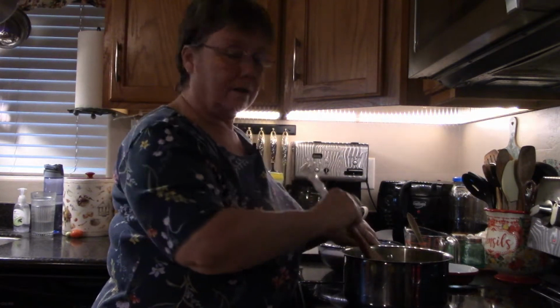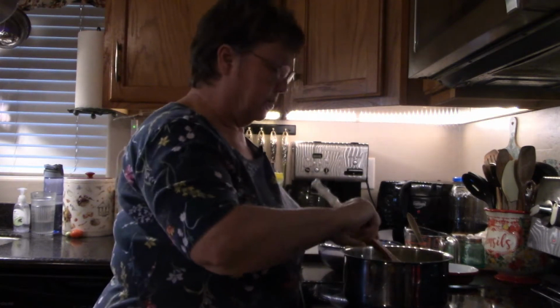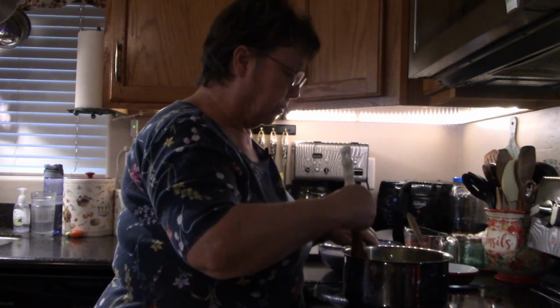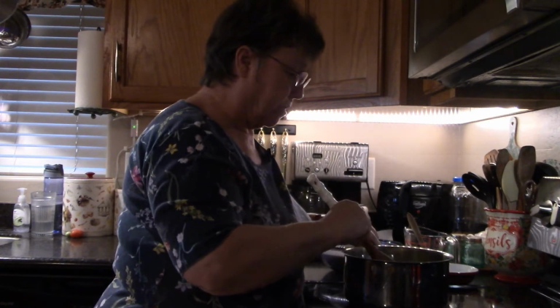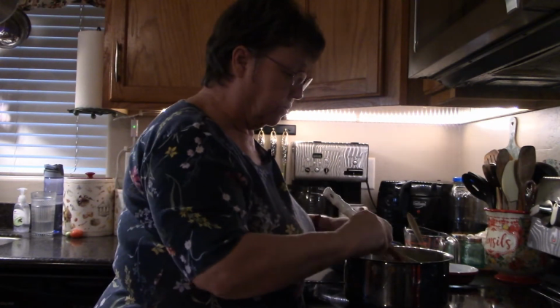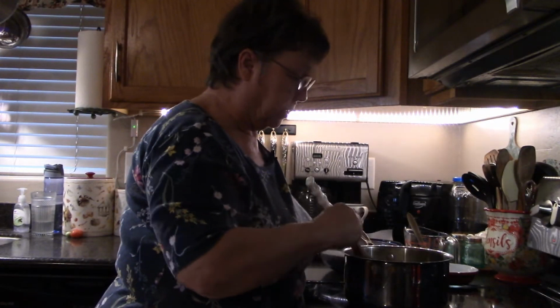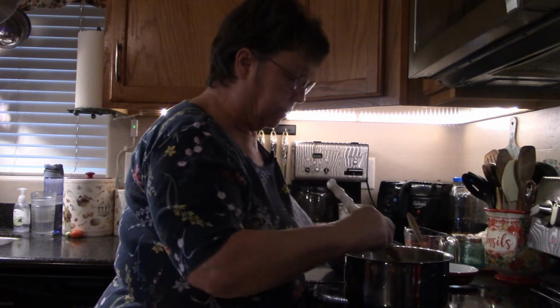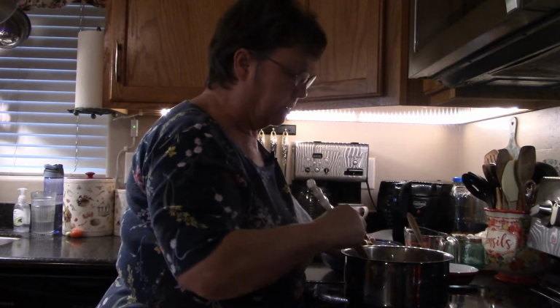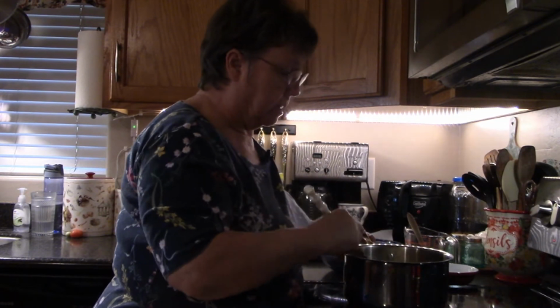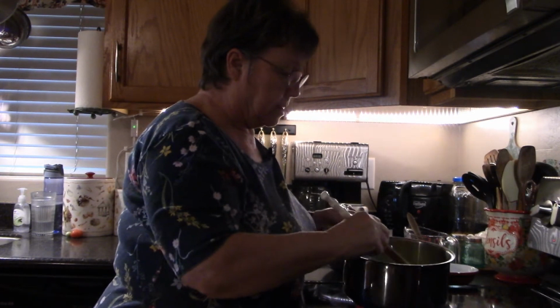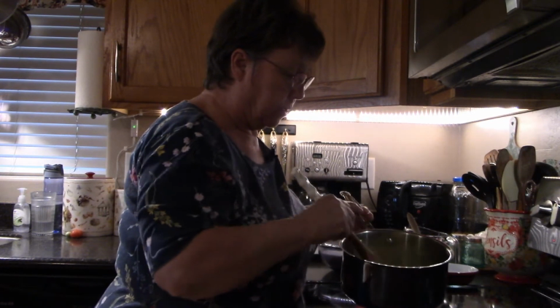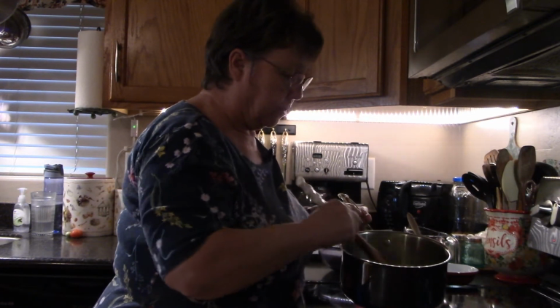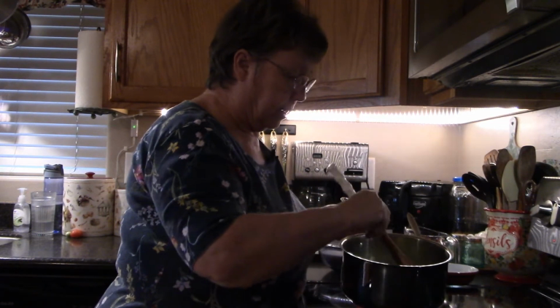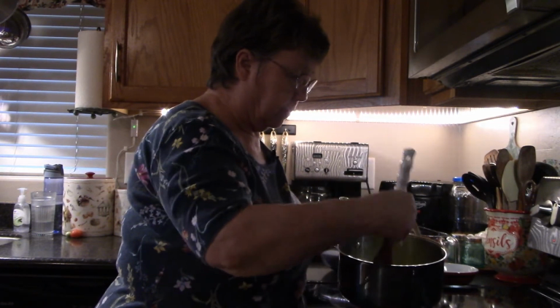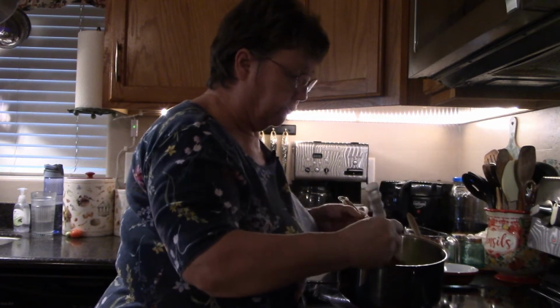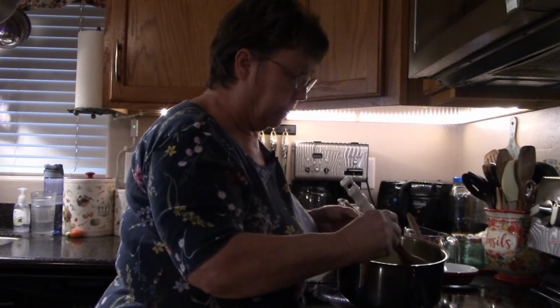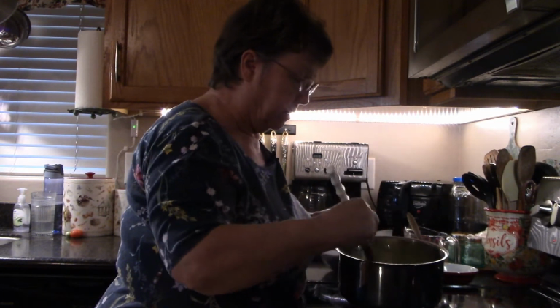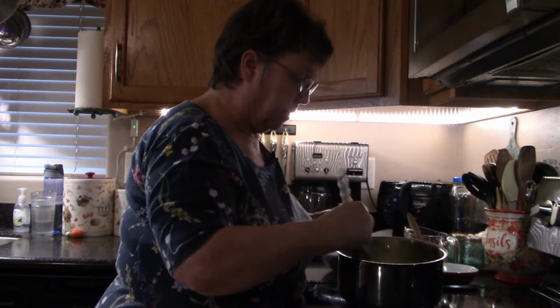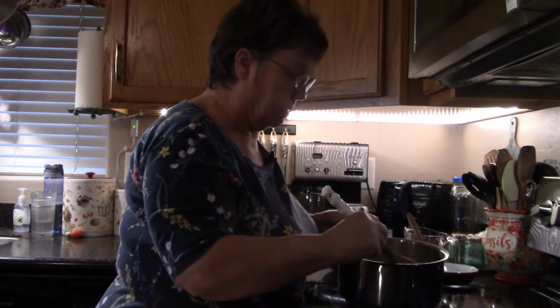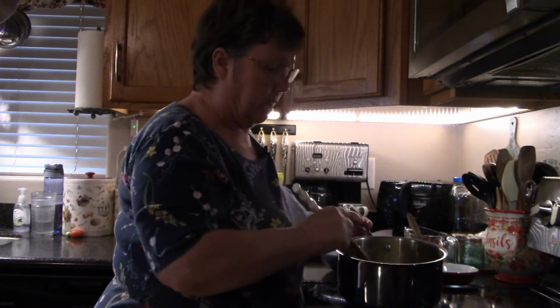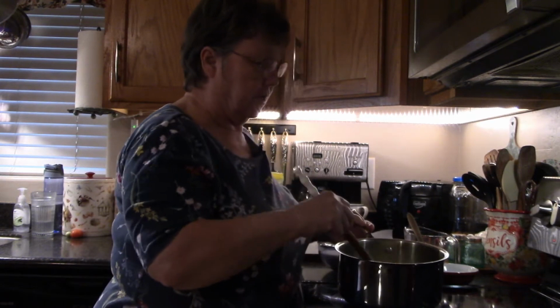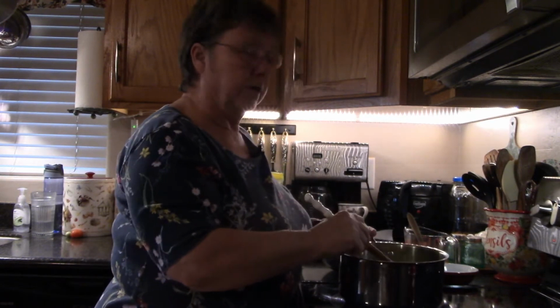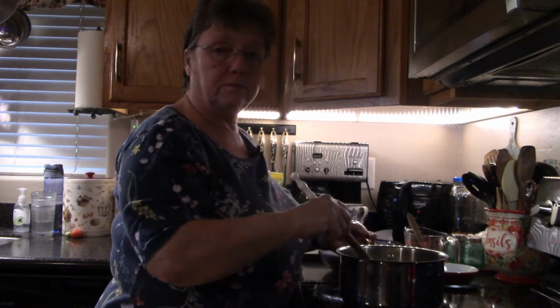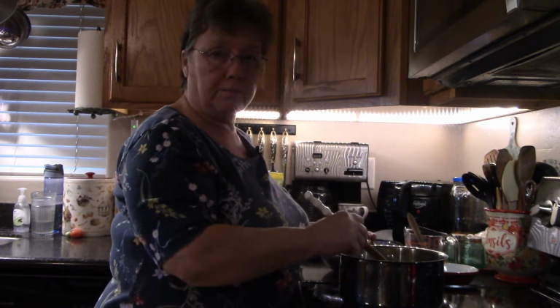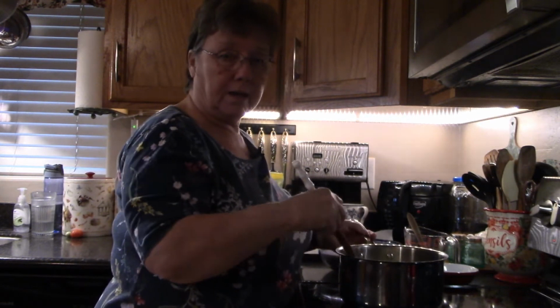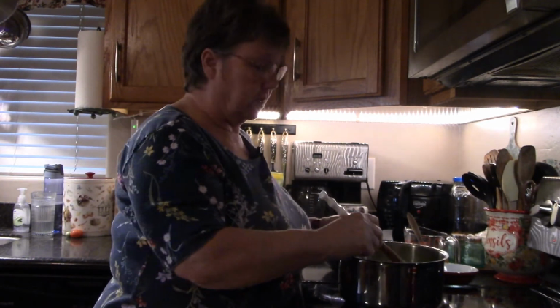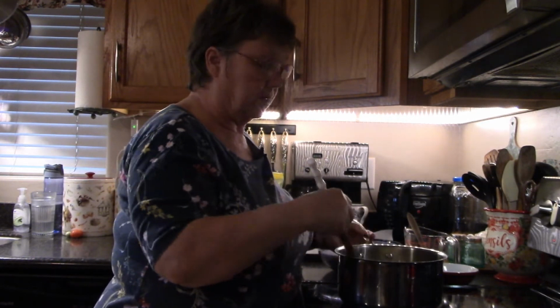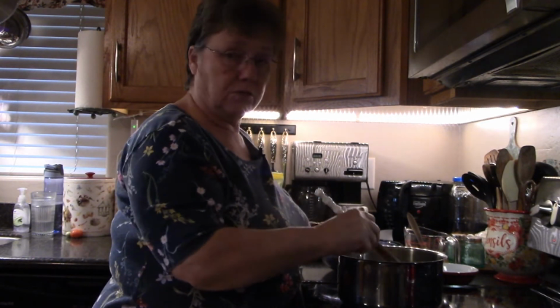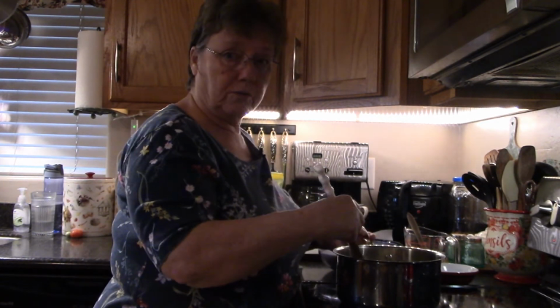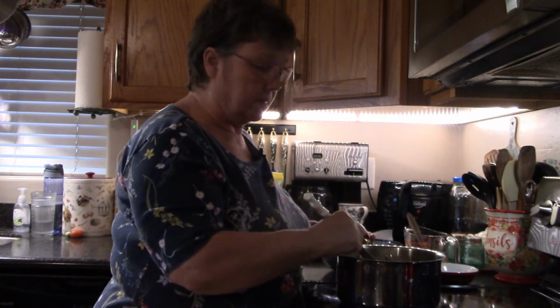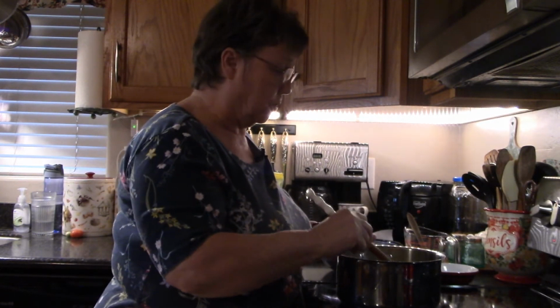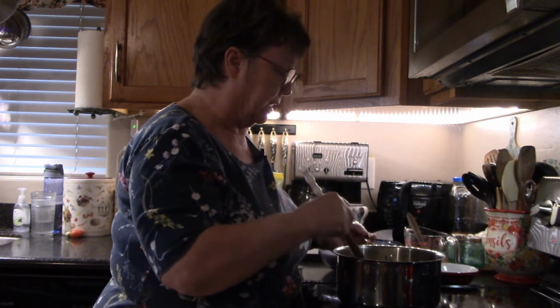The butter is almost totally melted, so I'm going to get ready and put my sugar in in a moment, then turn it up to medium-high and just continue stirring it and see what we get.